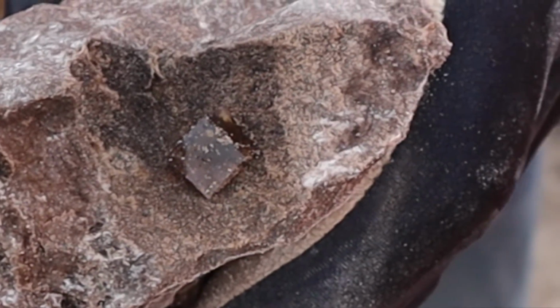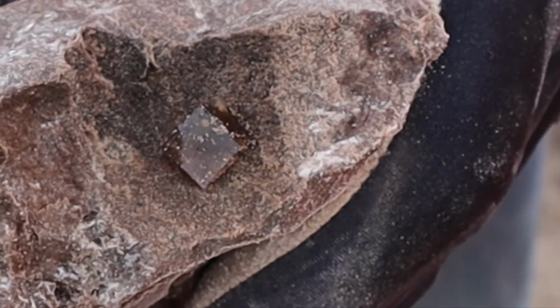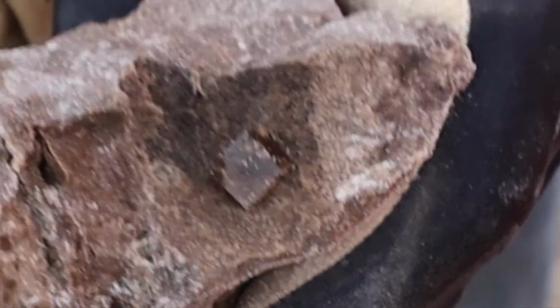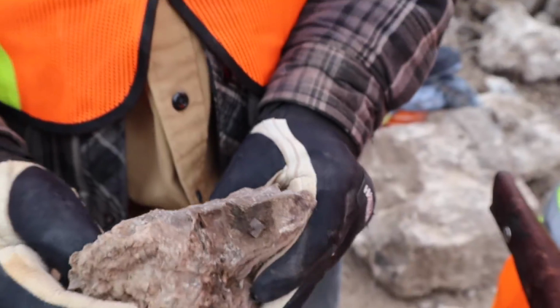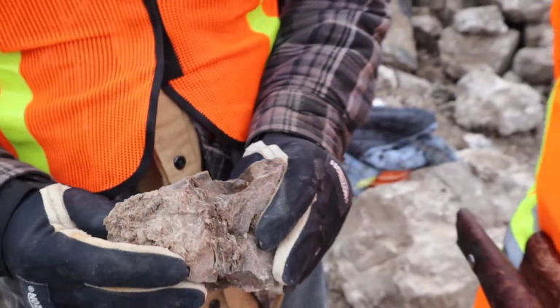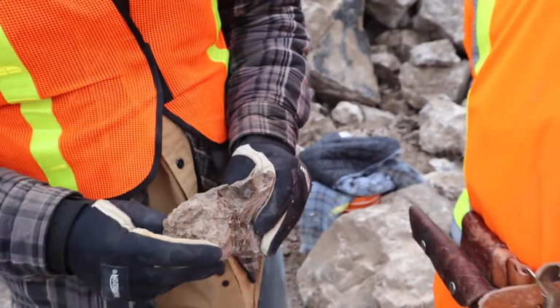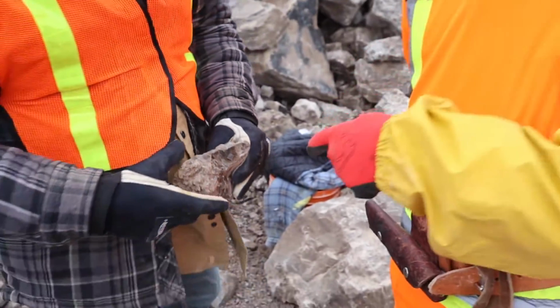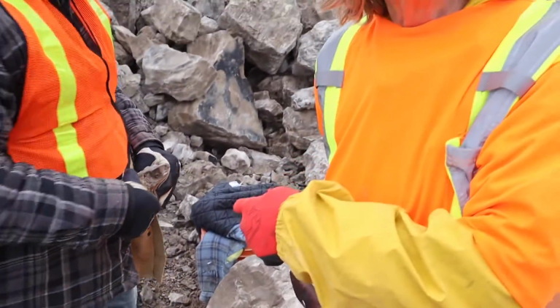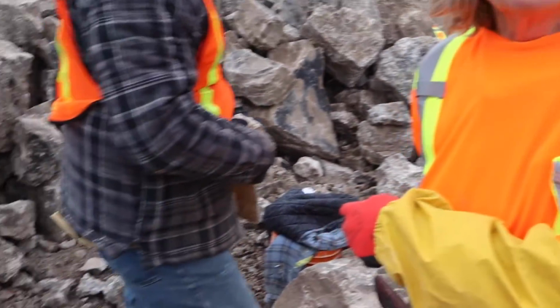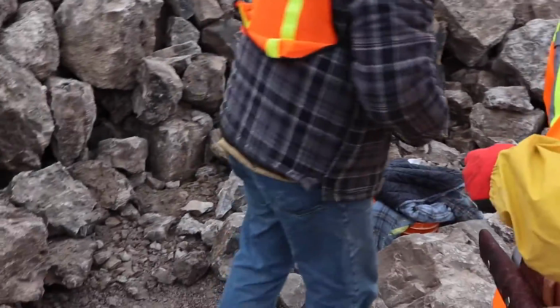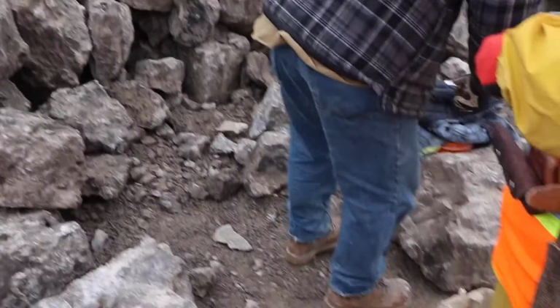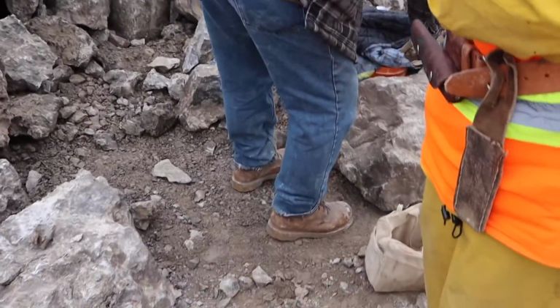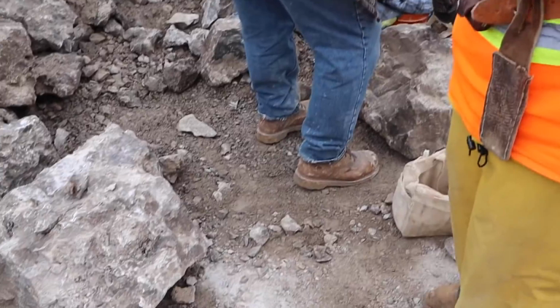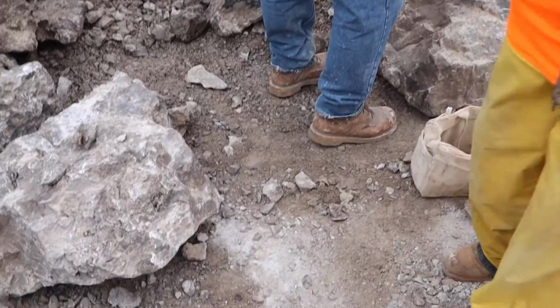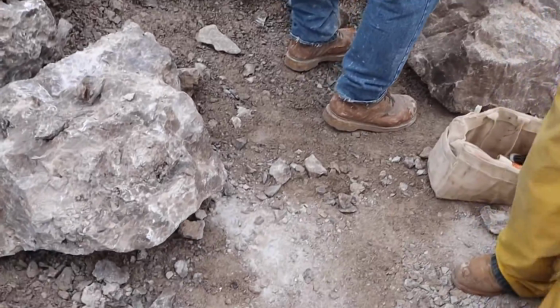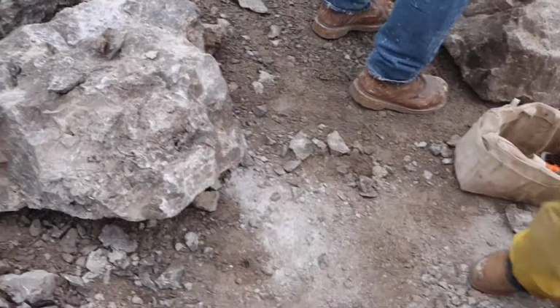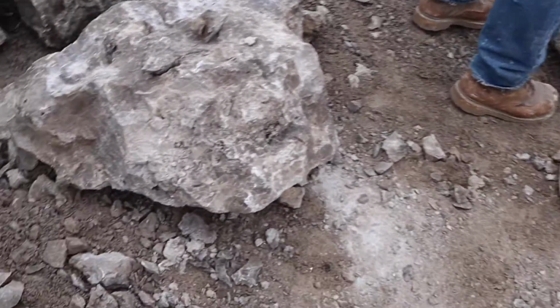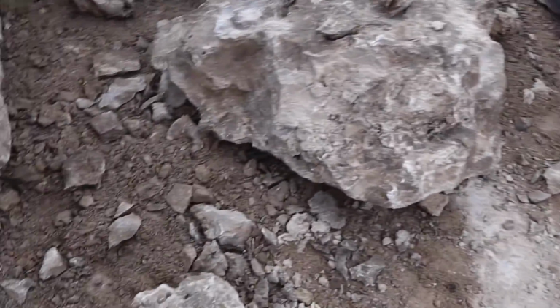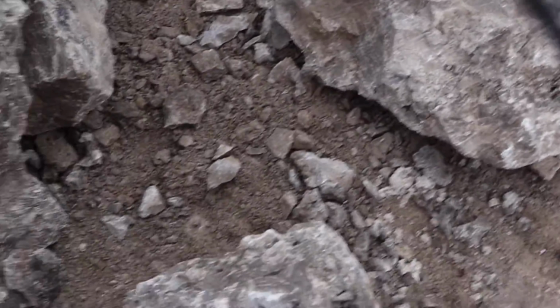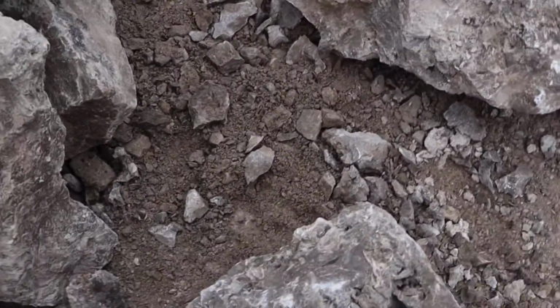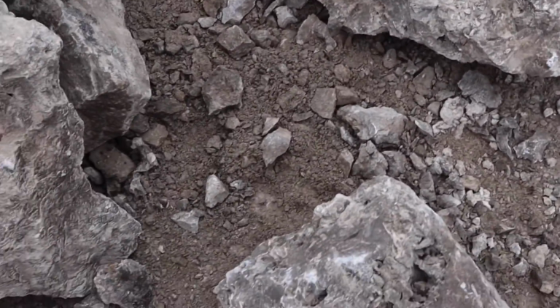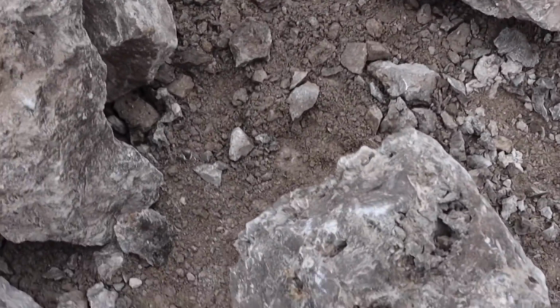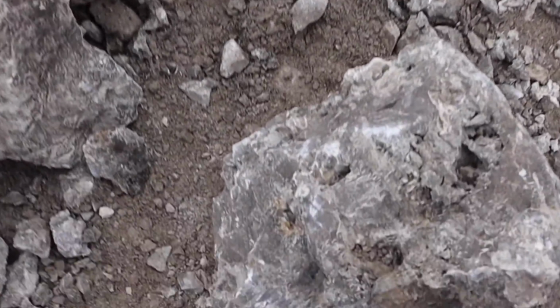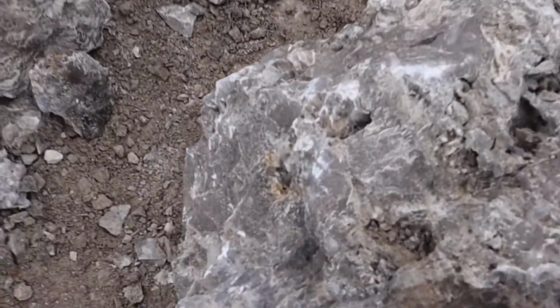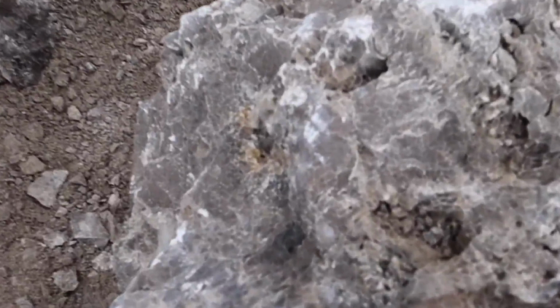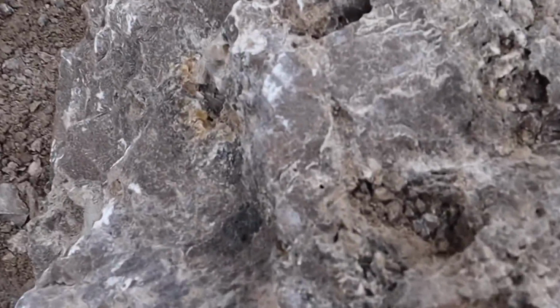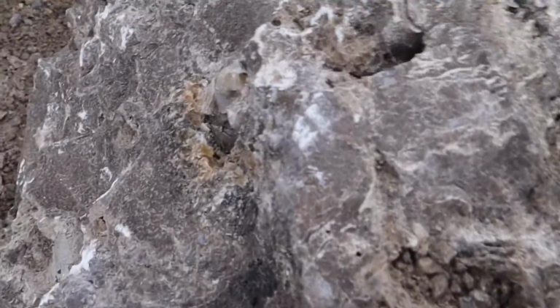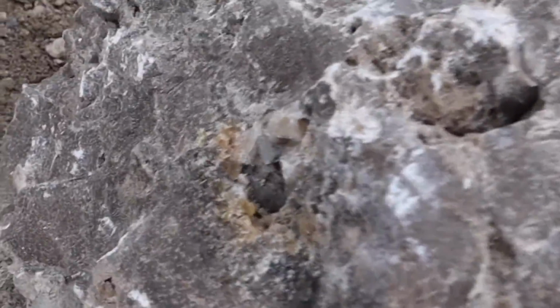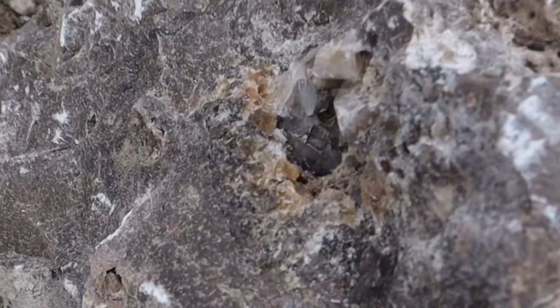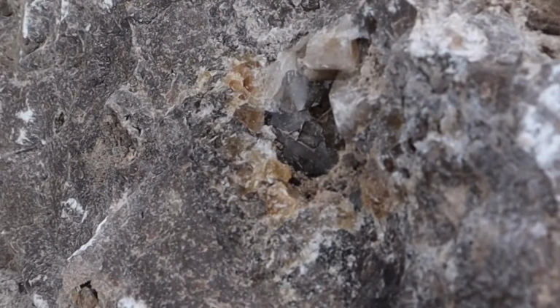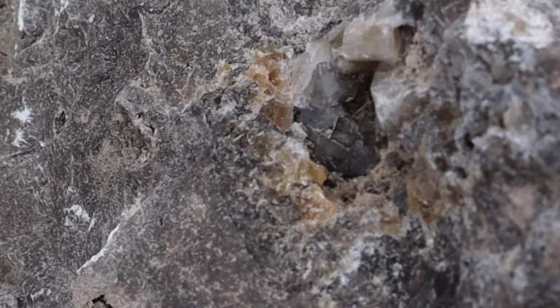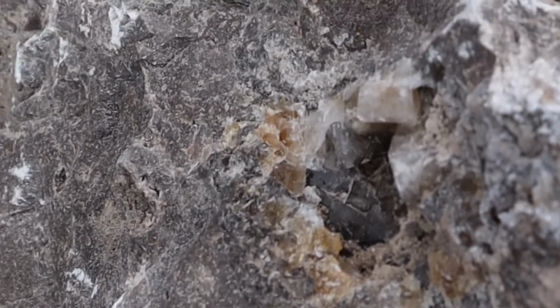Beautiful. I can put my light on it so you can see the shade. Oh, fluorescent — just stay here, okay. Let's see the rock fluoresce. There, right about there.